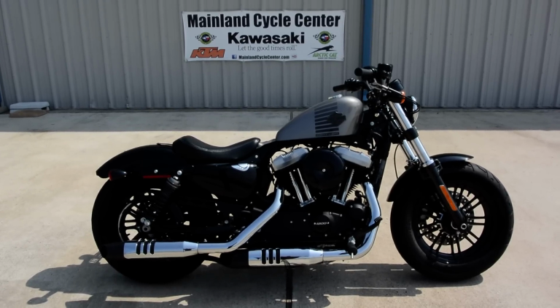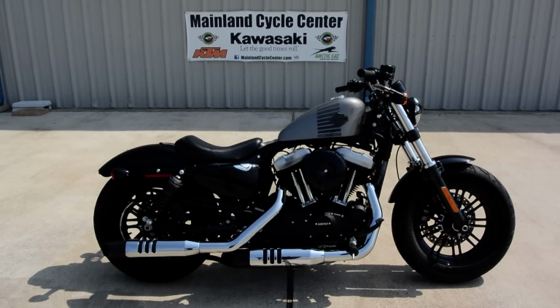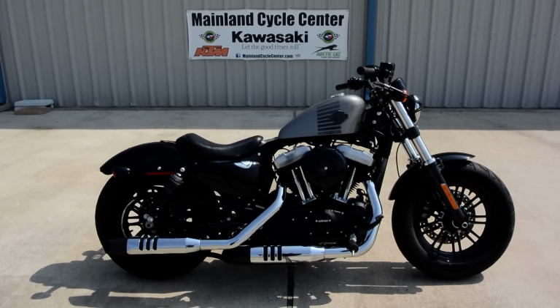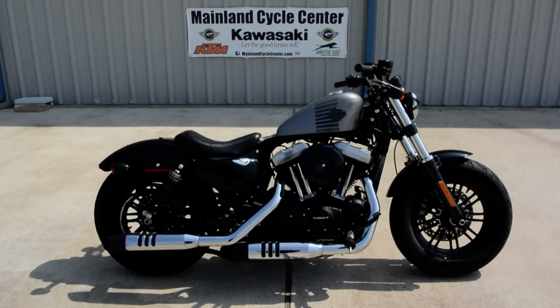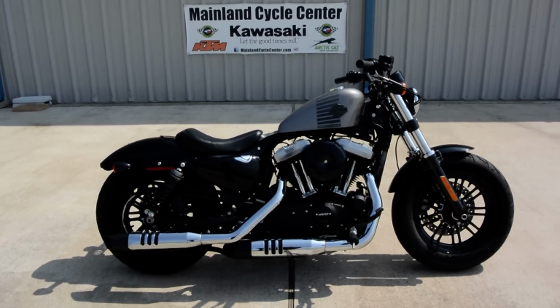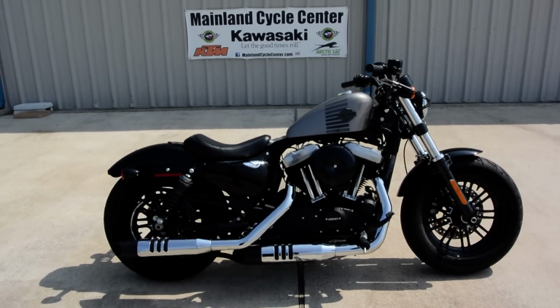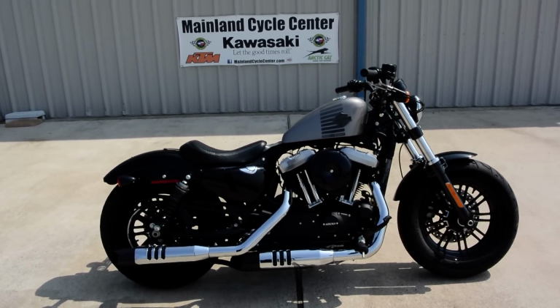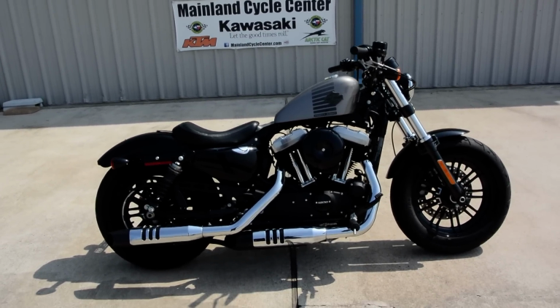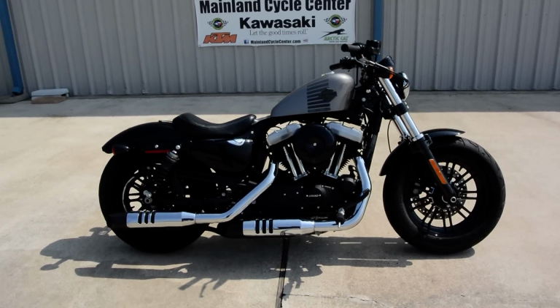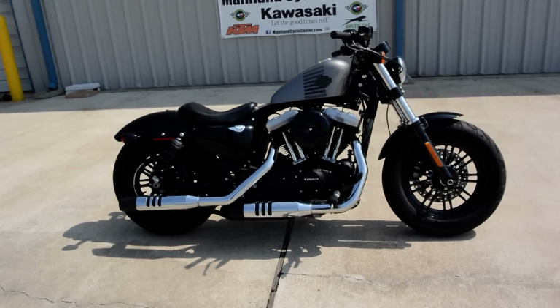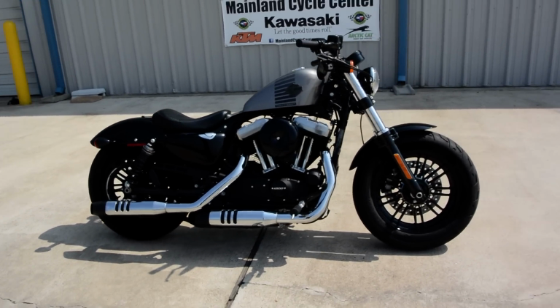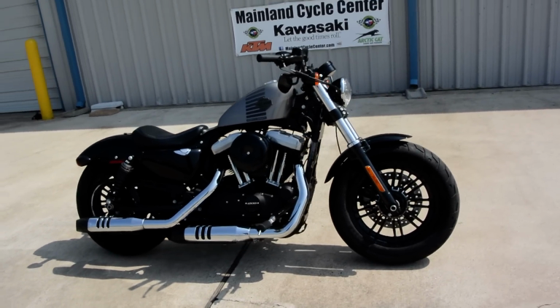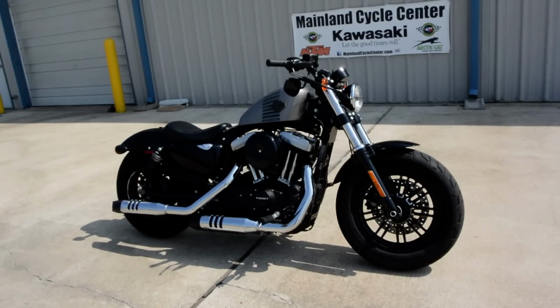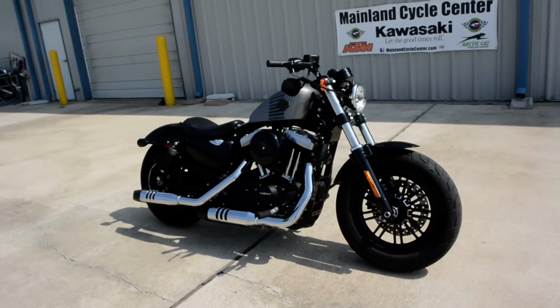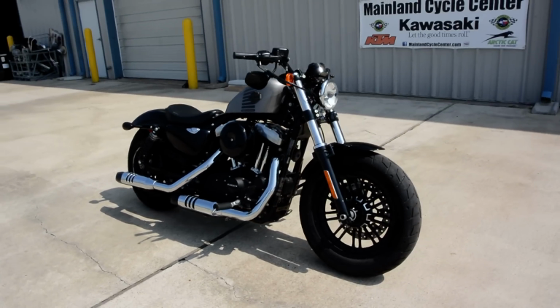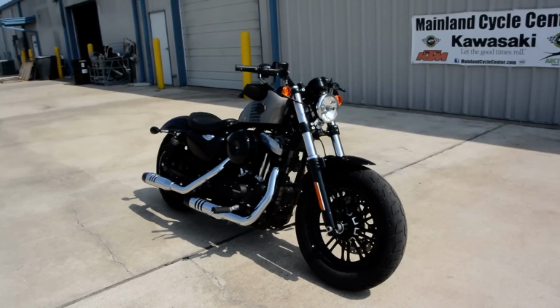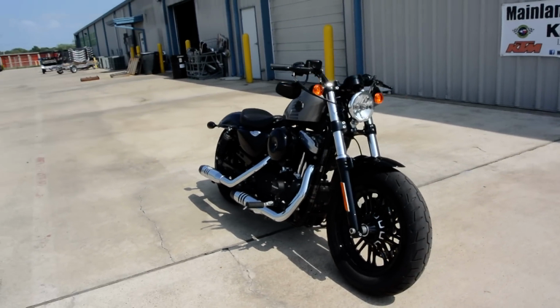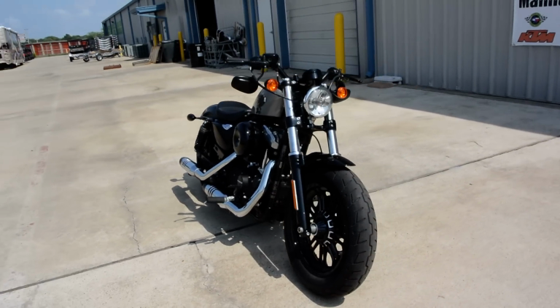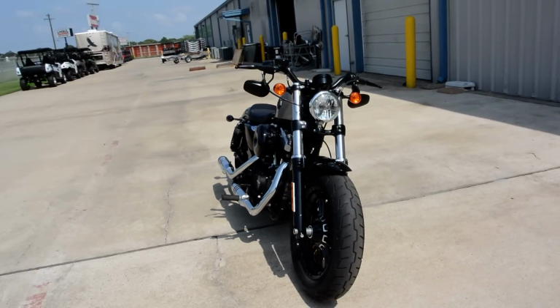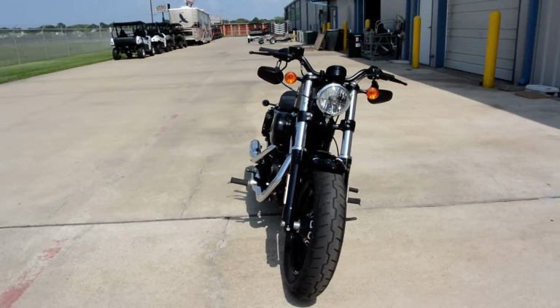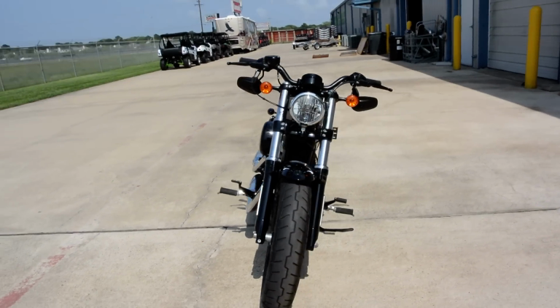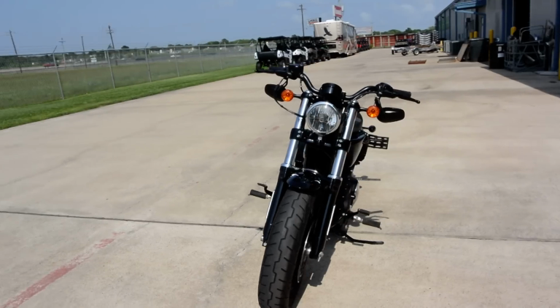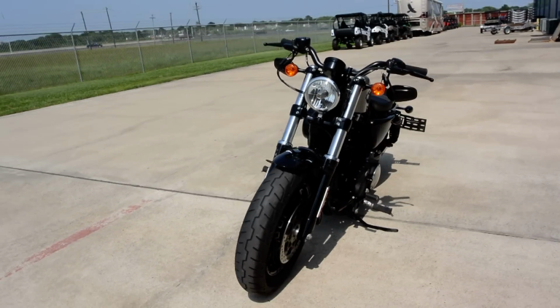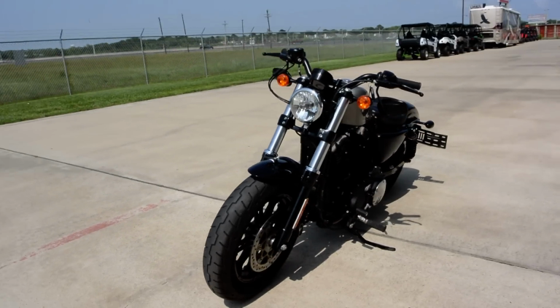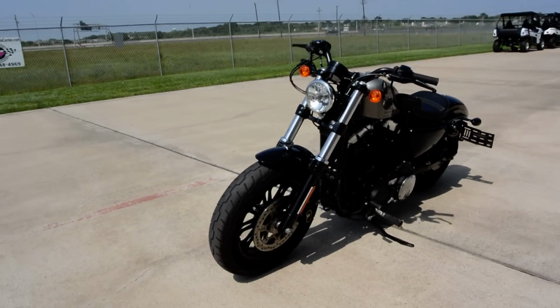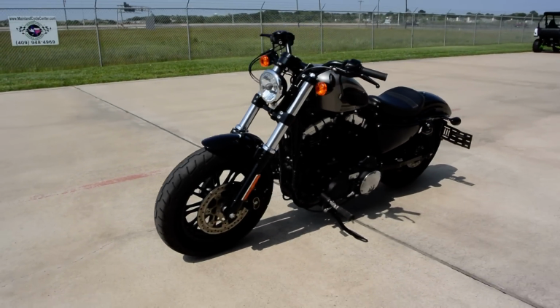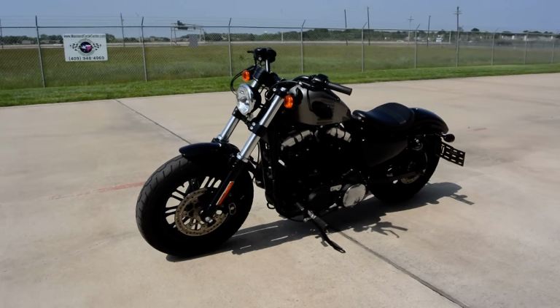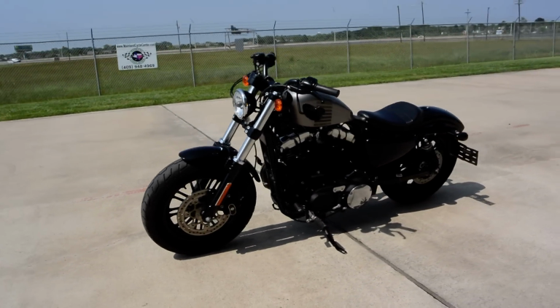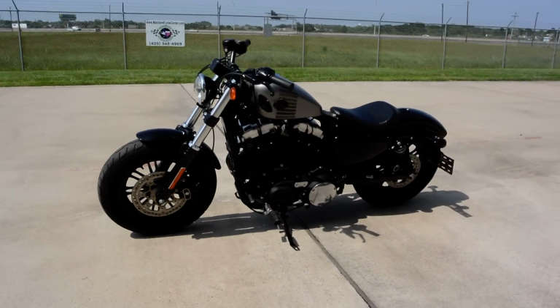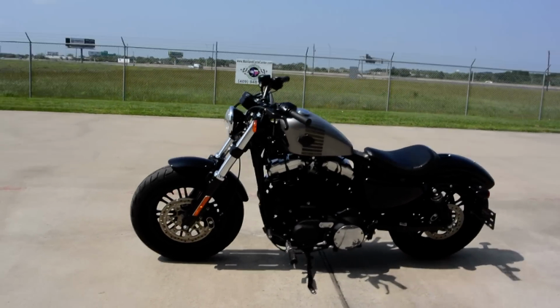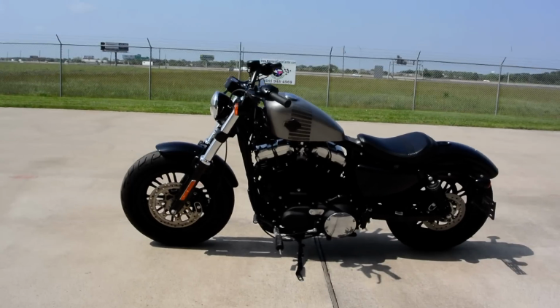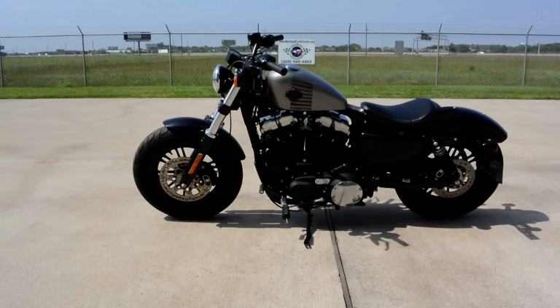Hi, Albert here with Mainland Cycle Center. Today I want to show you a pre-owned 2016 Harley-Davidson. This is a Sportster. It's called the 48. It is a 1200cc motor. A very cool looking bike.